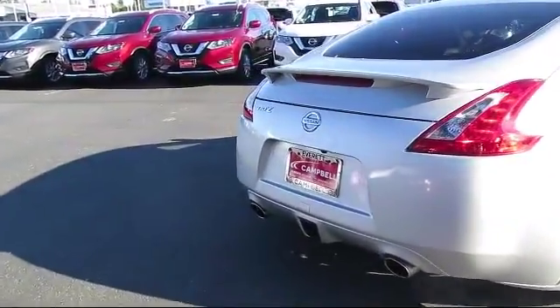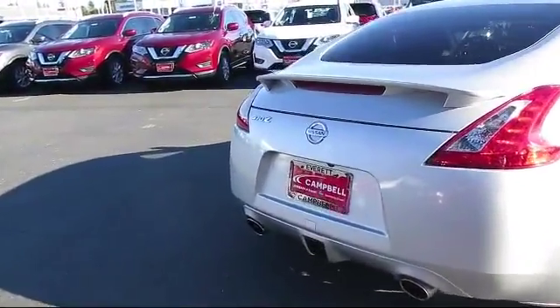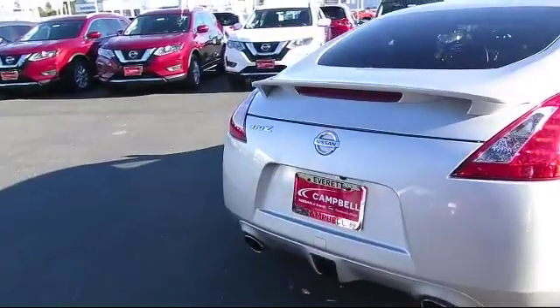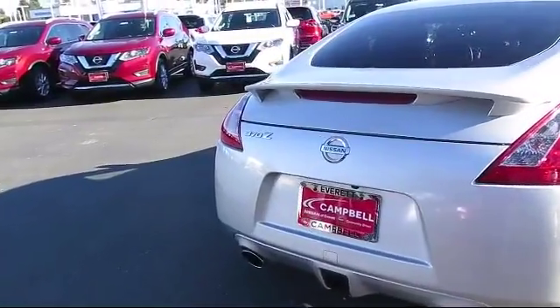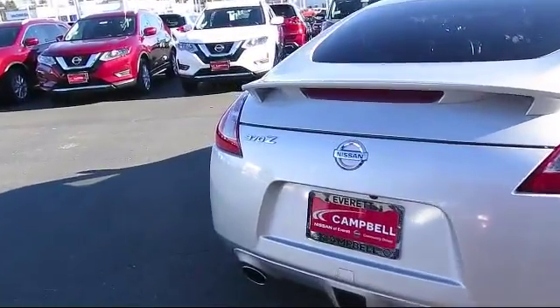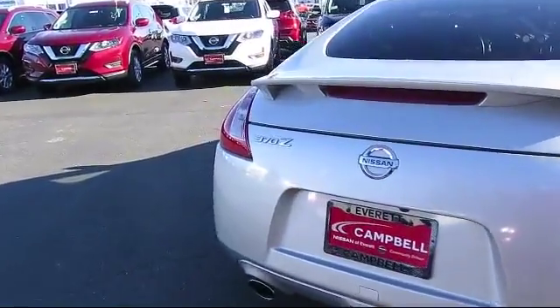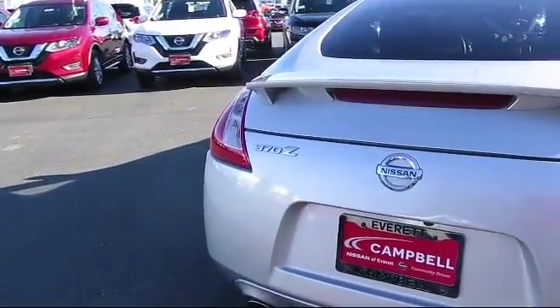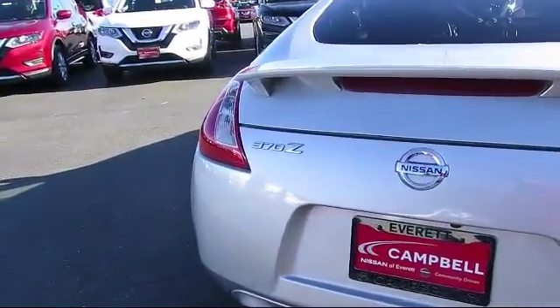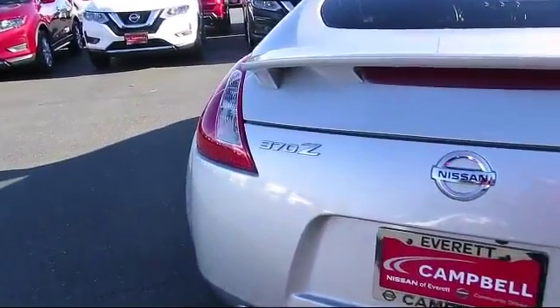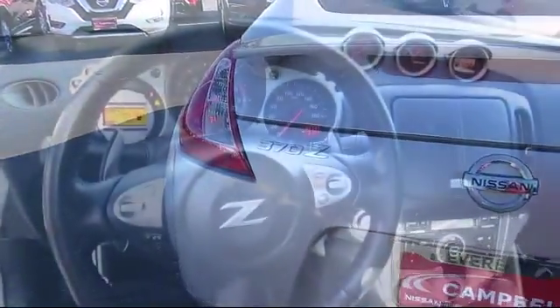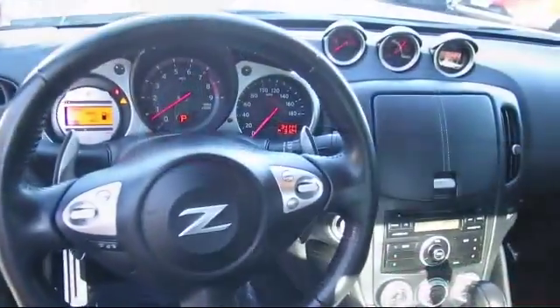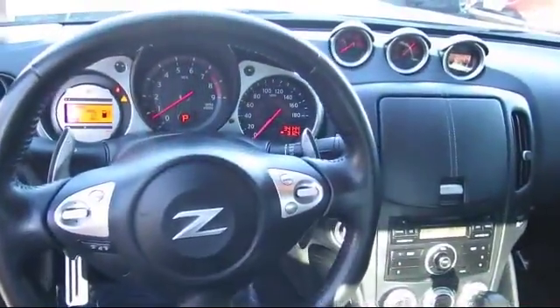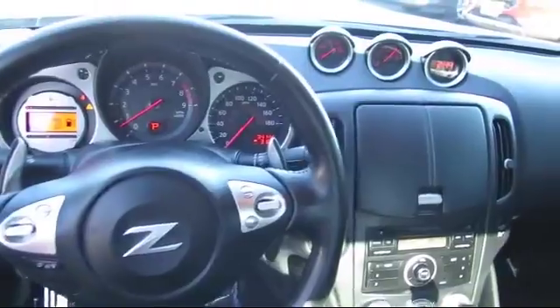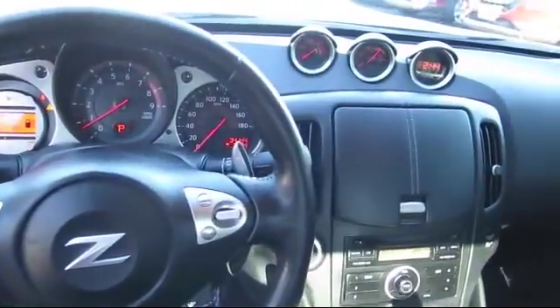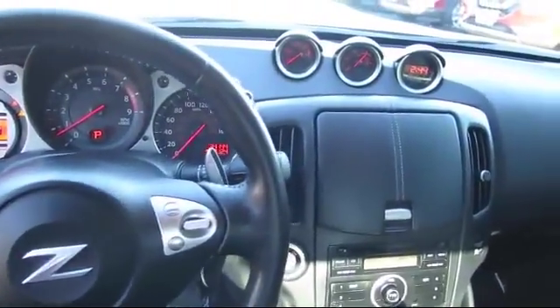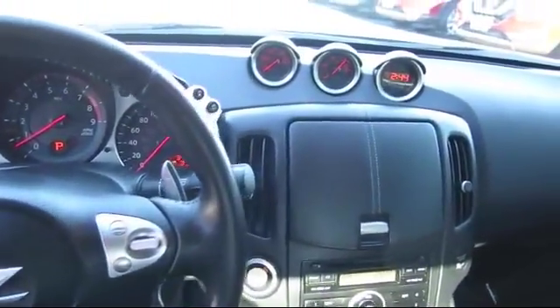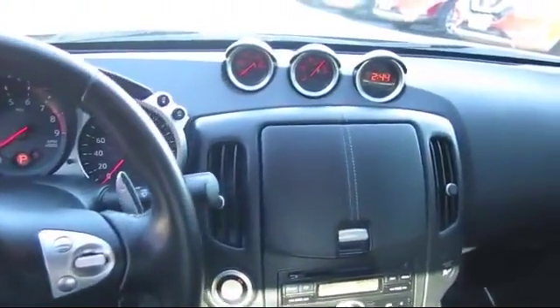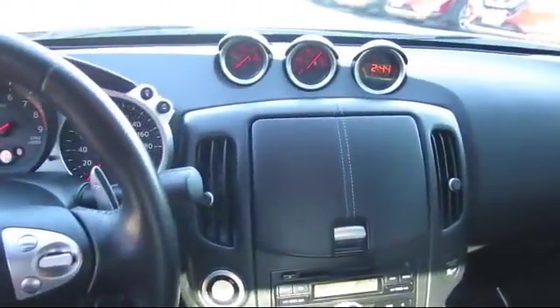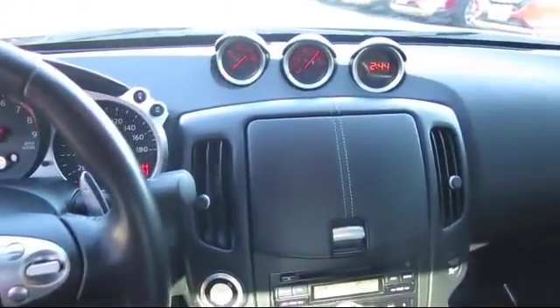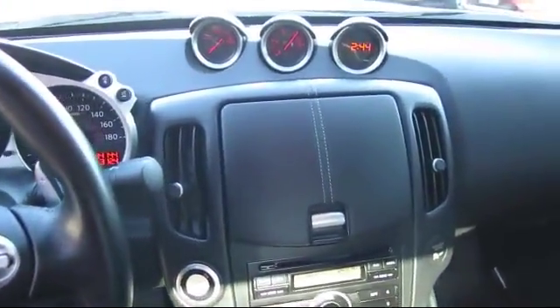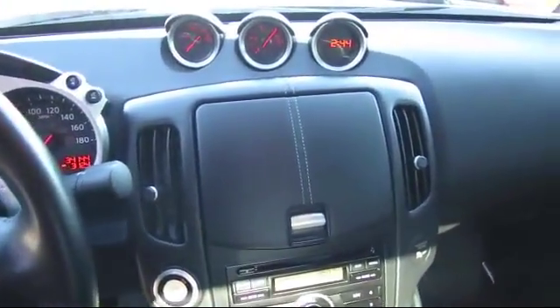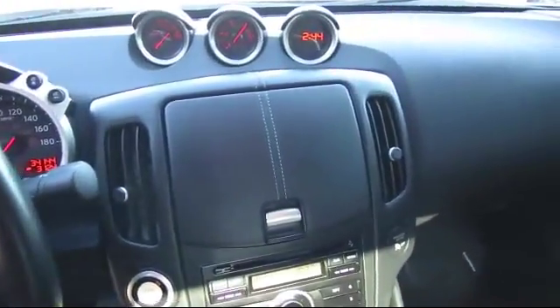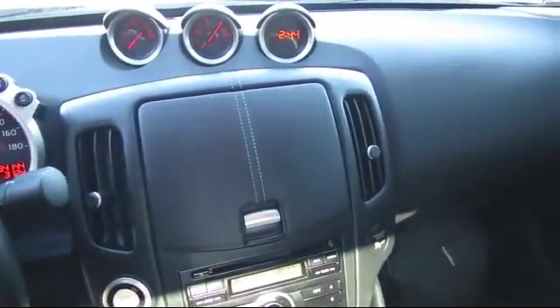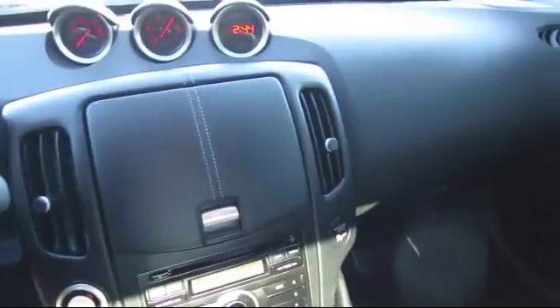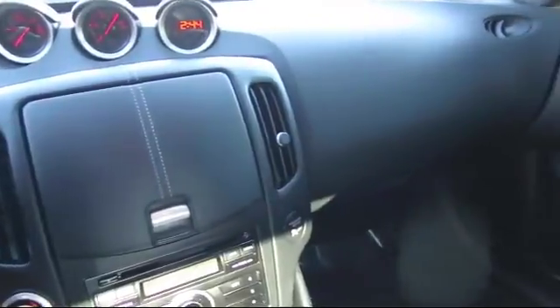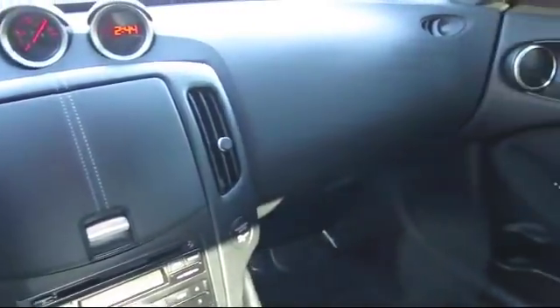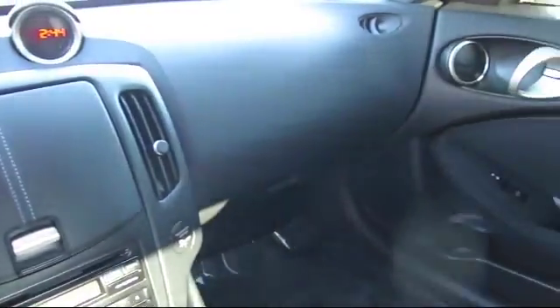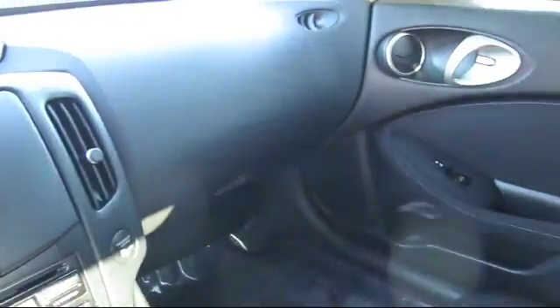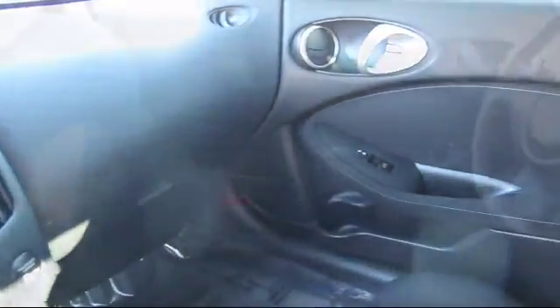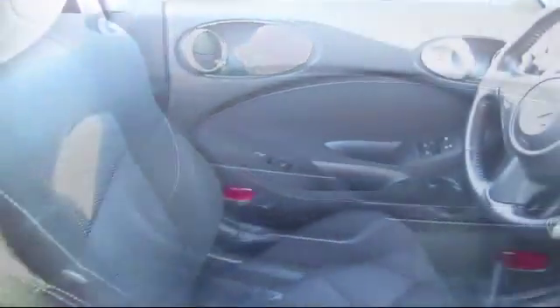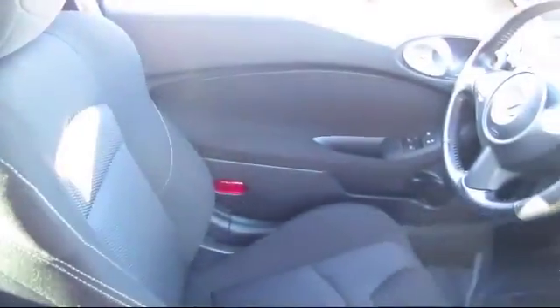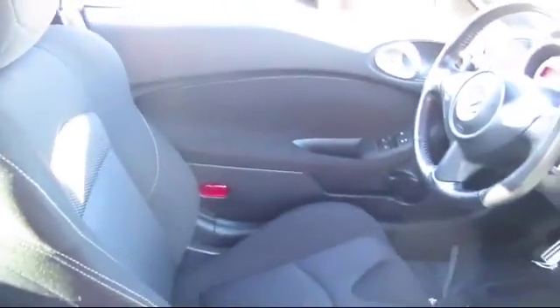For three generations, the Campbell family has been satisfying customers in the greater Seattle area. Our friendly and knowledgeable staff is here to help you no matter what you need, whether you're purchasing your next vehicle or servicing your current one. Campbell Nissan of Everett is here for you.